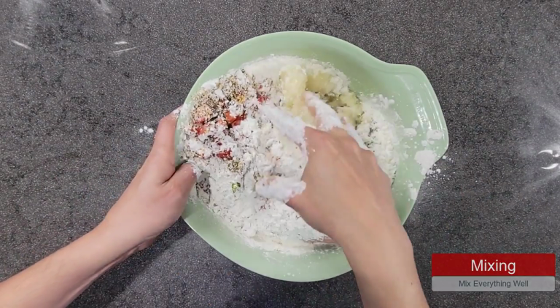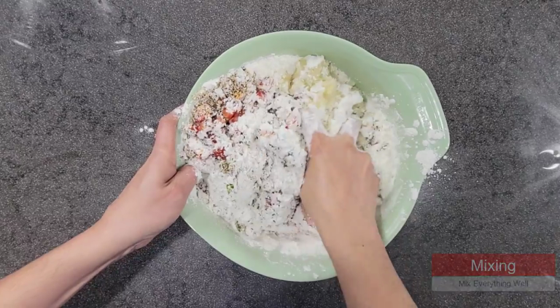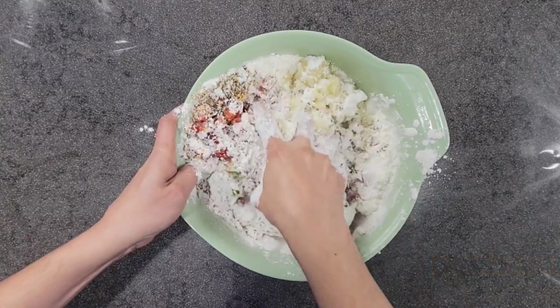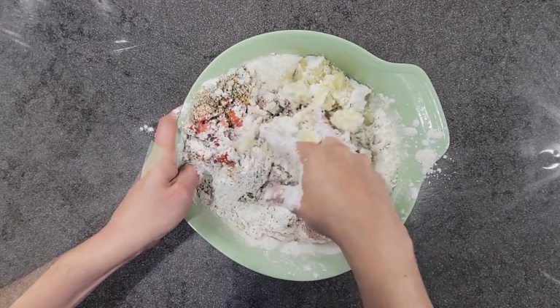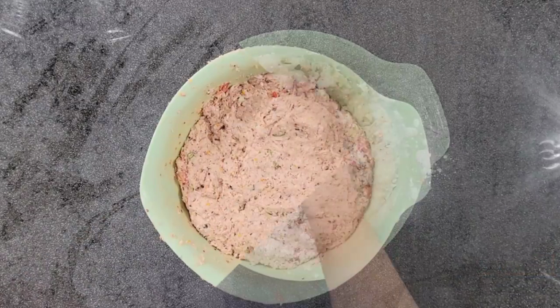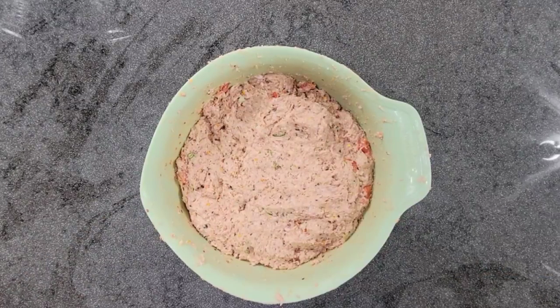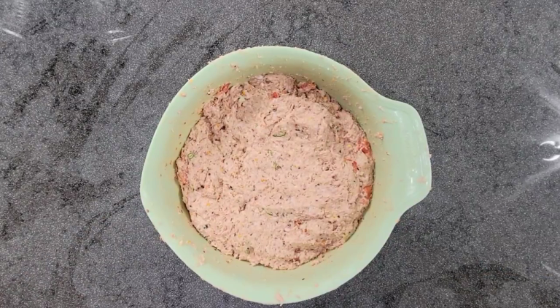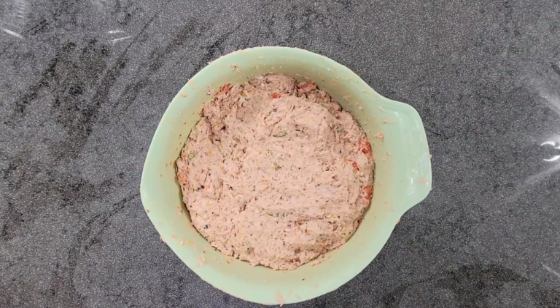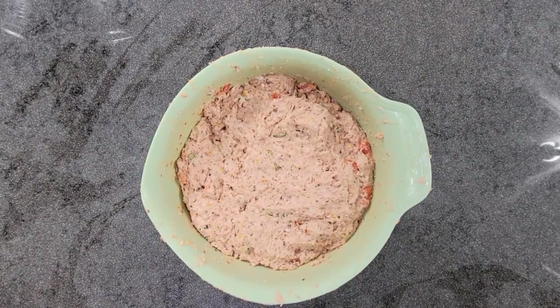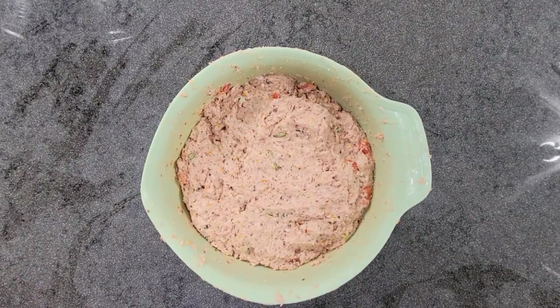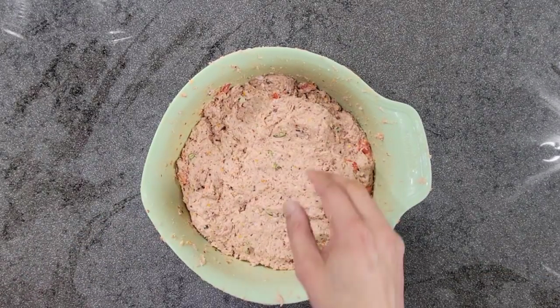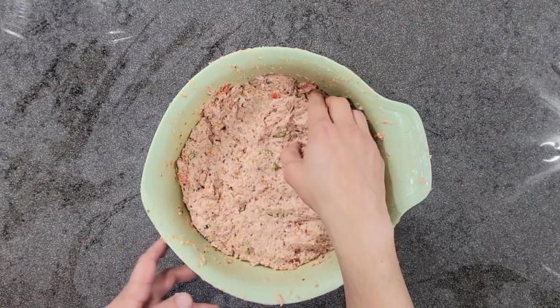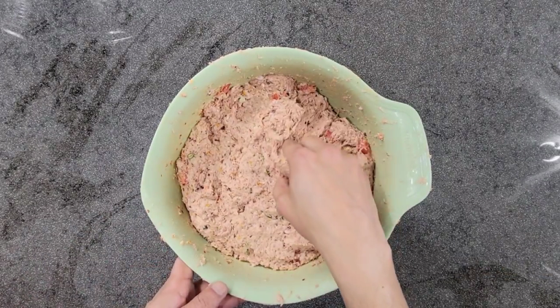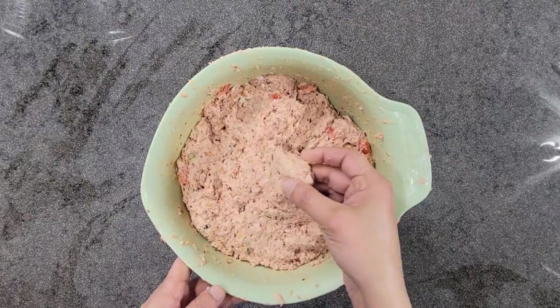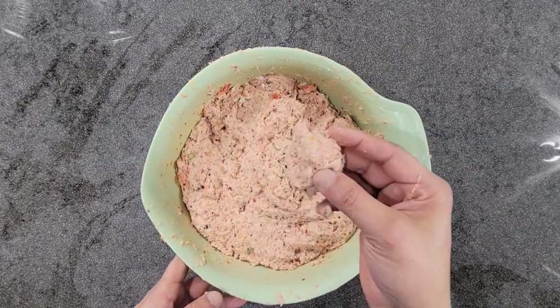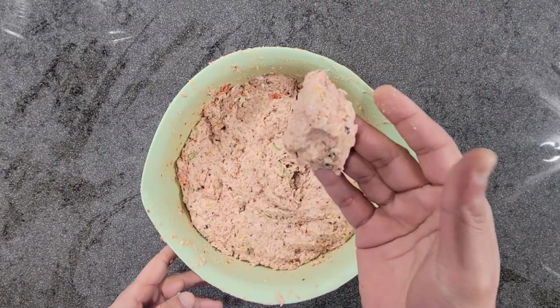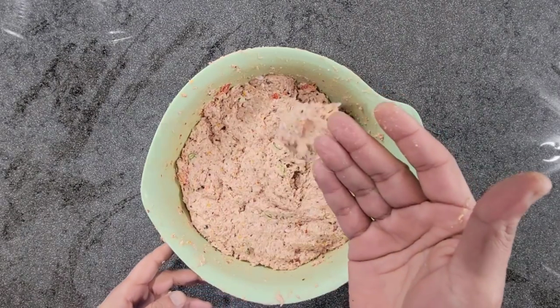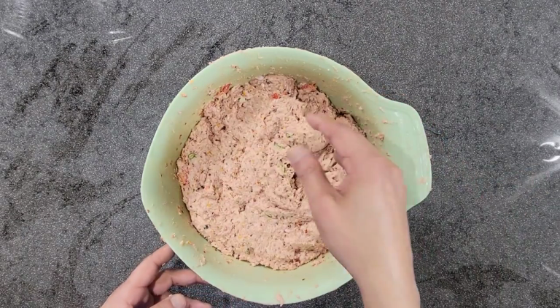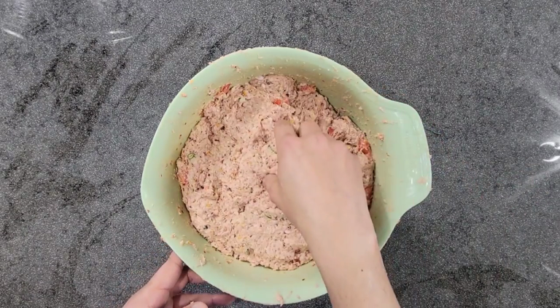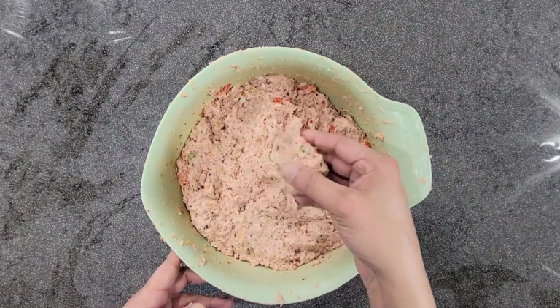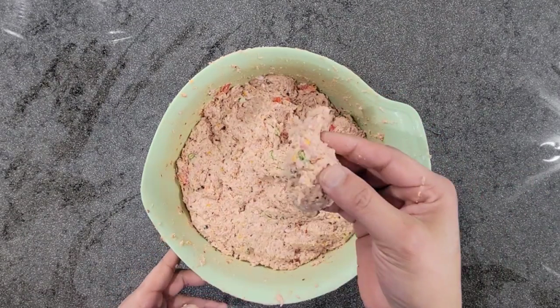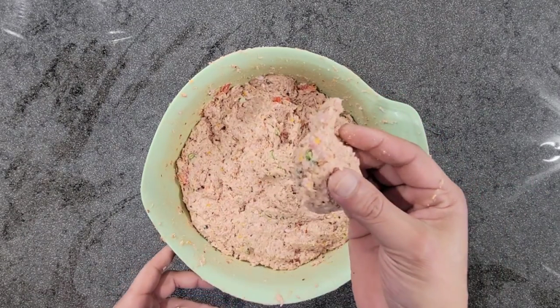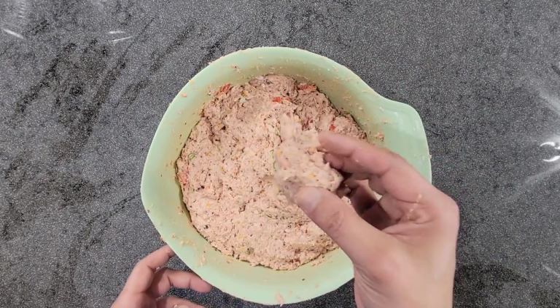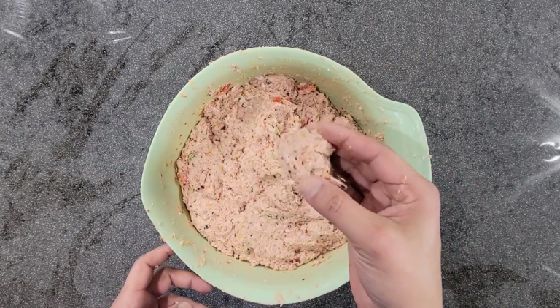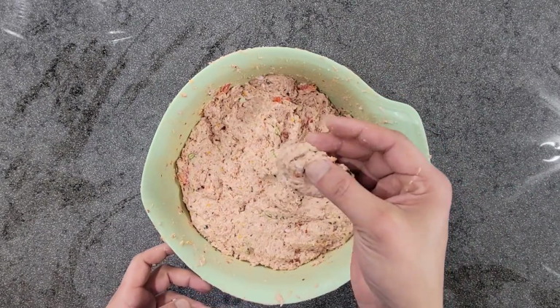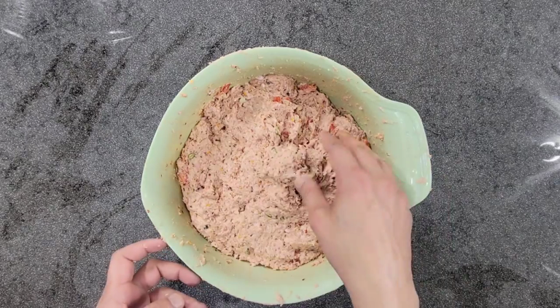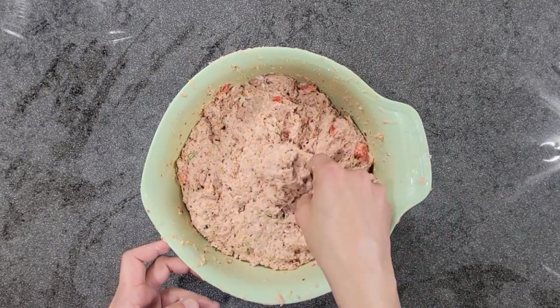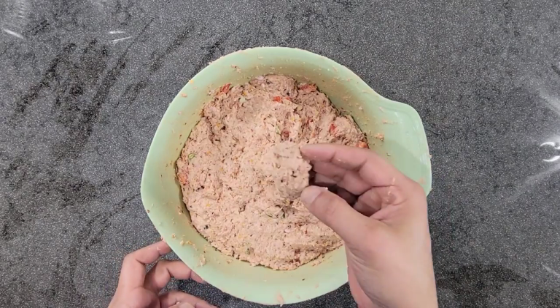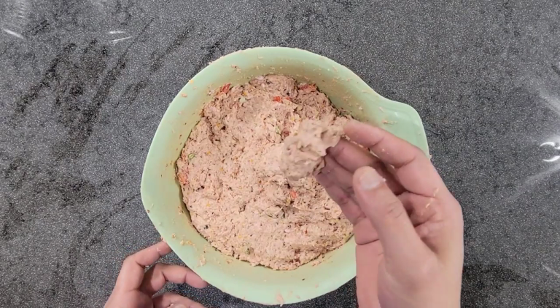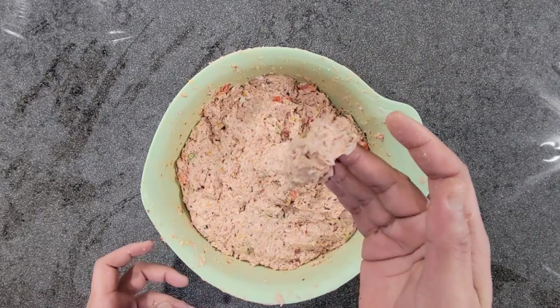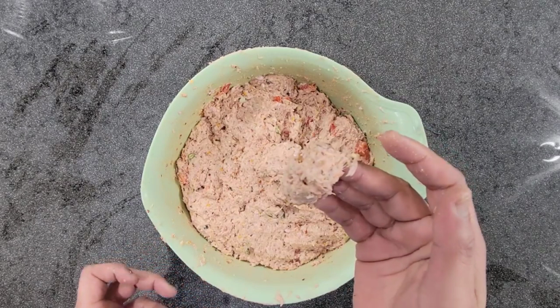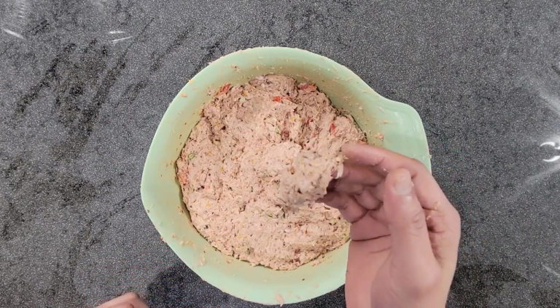Next we are going to mix everything well. As you can see, our chapli kebab mixture is ready. Let me show you how sticky it is — see, it's not even falling. It's very sticky and it's going to be very amazing. This is how your keema should be.